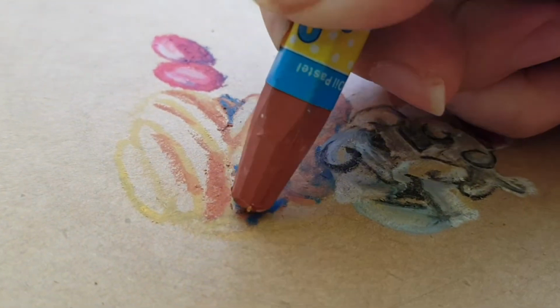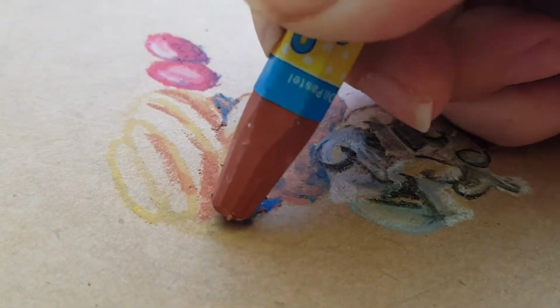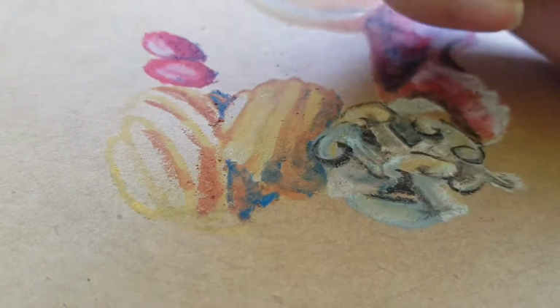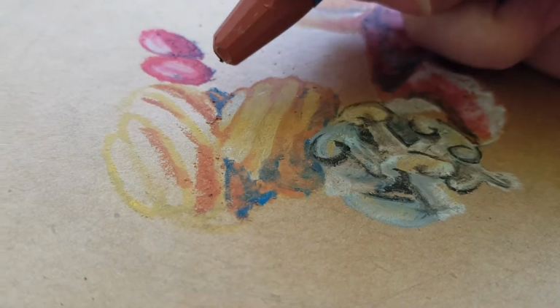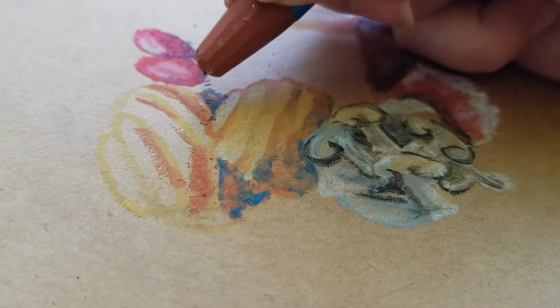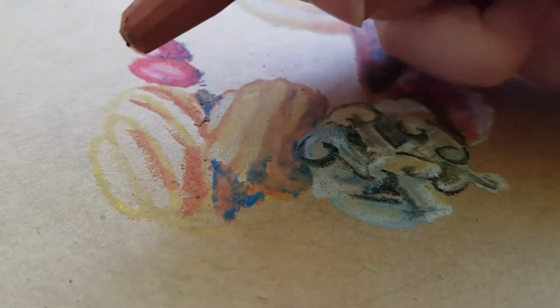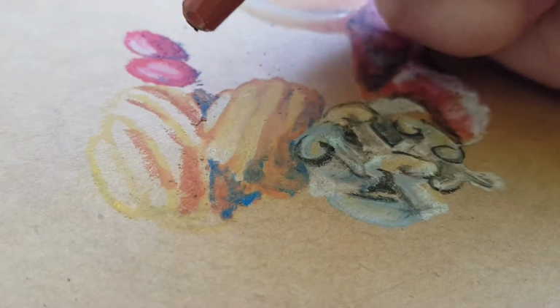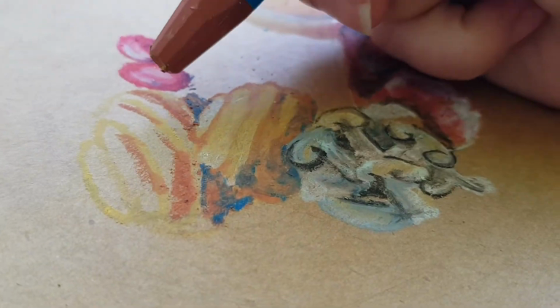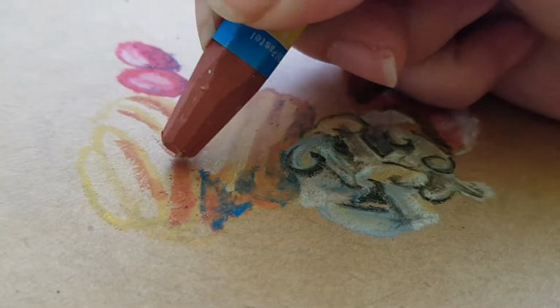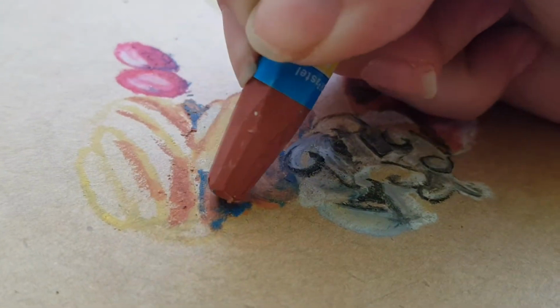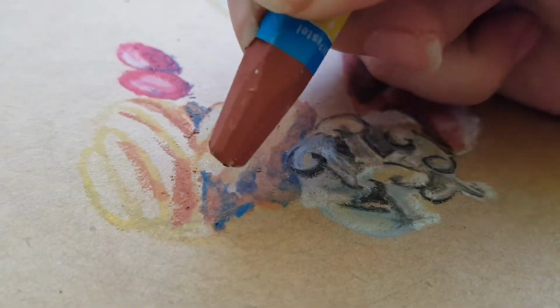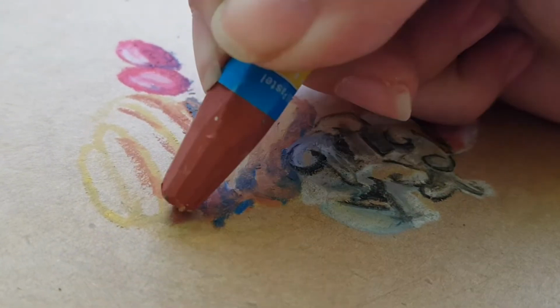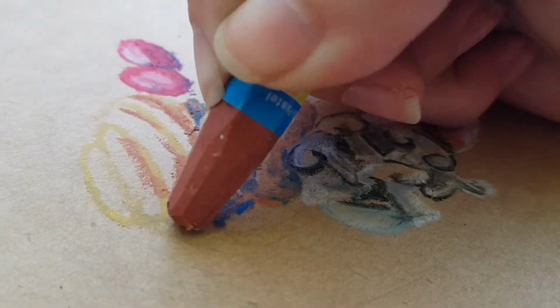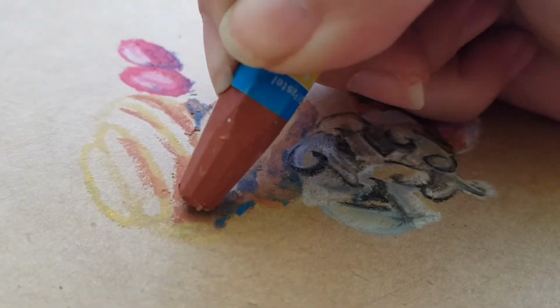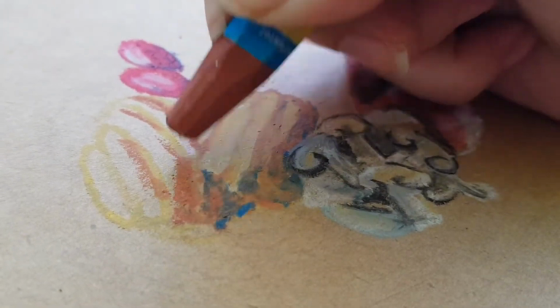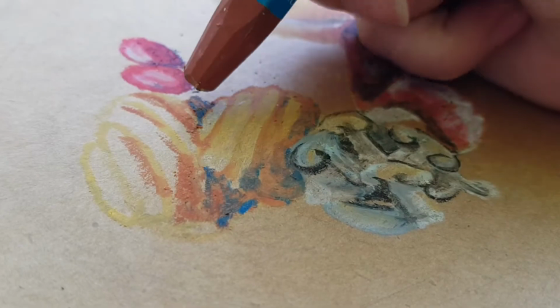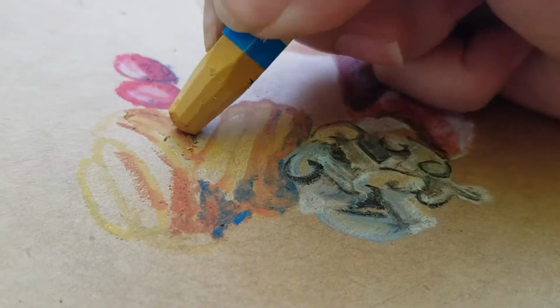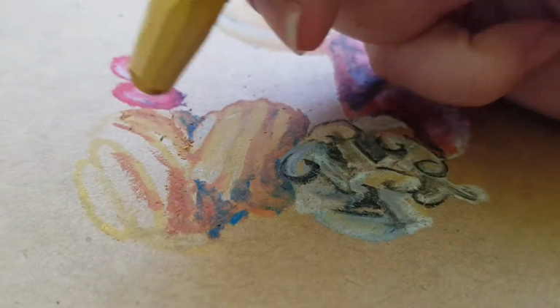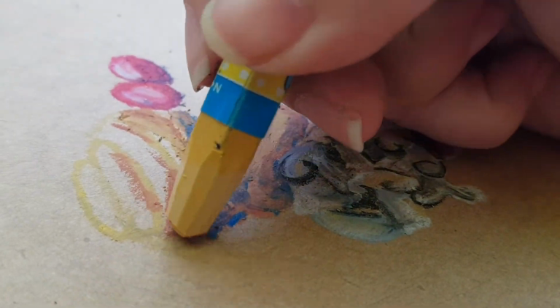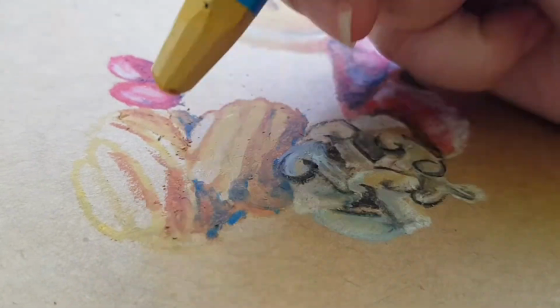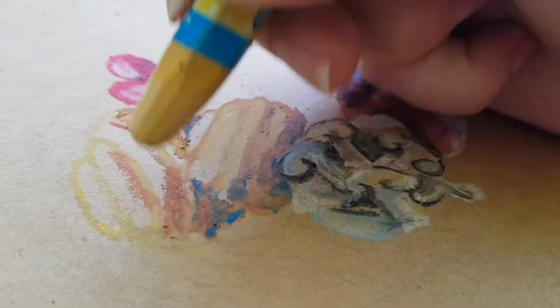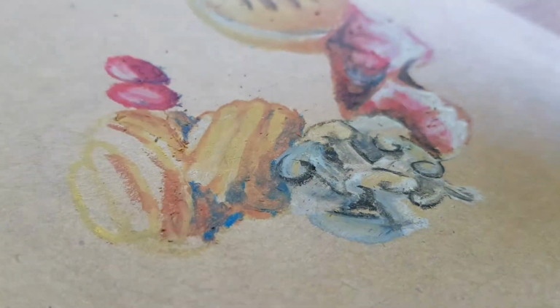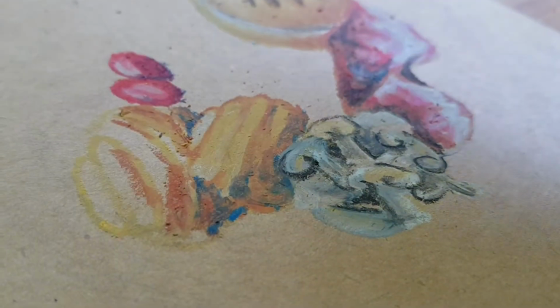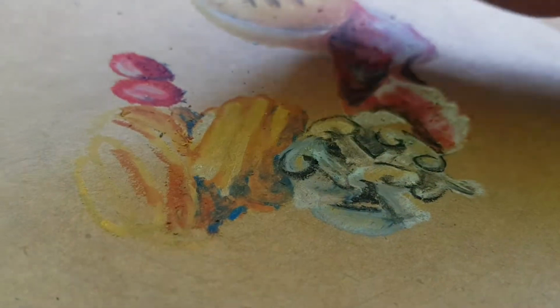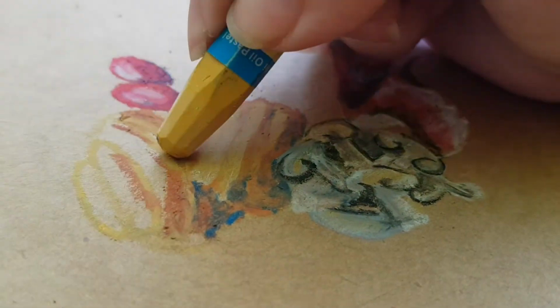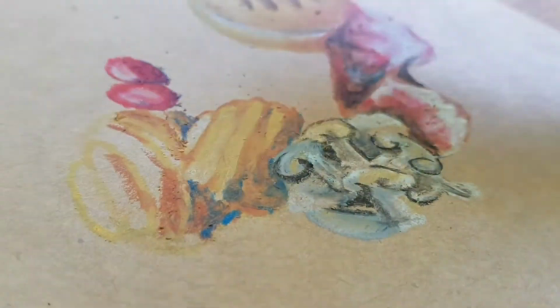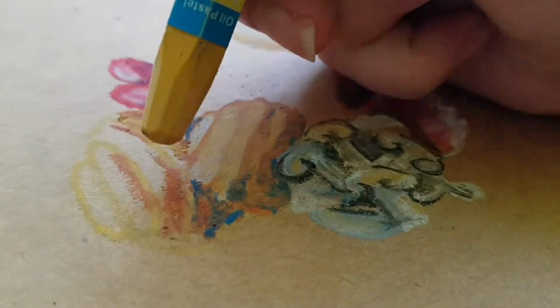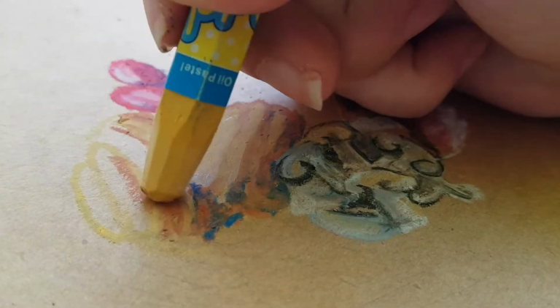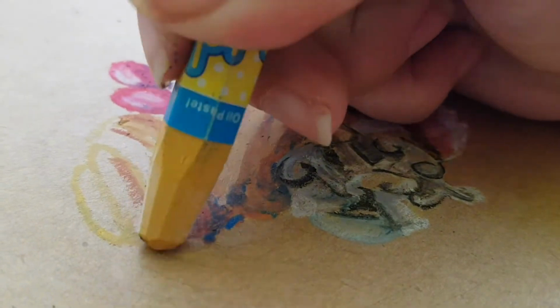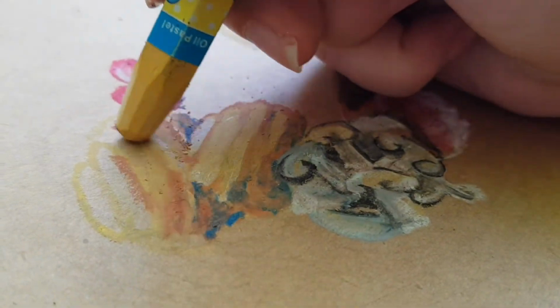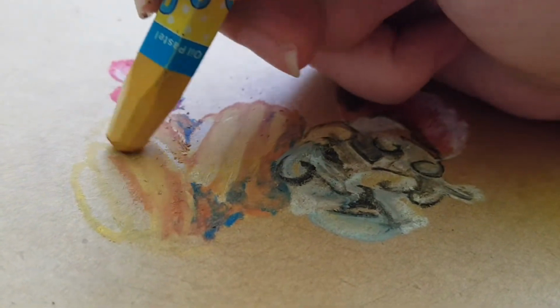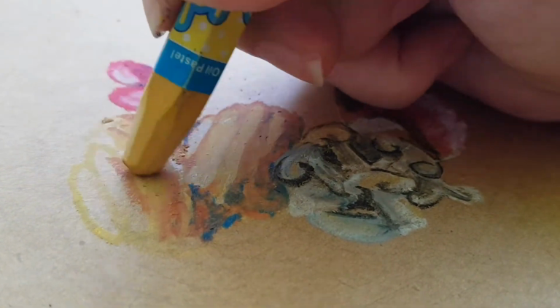The tips of these oil pastels are wearing down pretty quickly, which means I have less defined control. As well as the fact that these oil pastels, or at least this particular brand, seem to be pretty translucent.